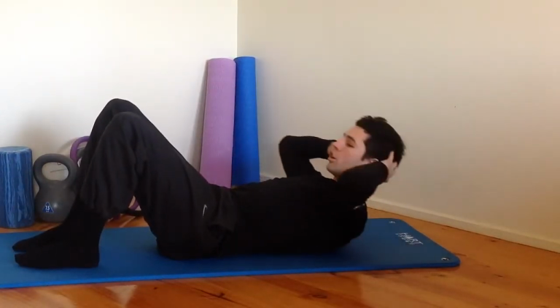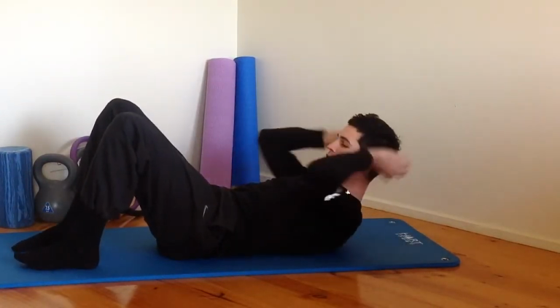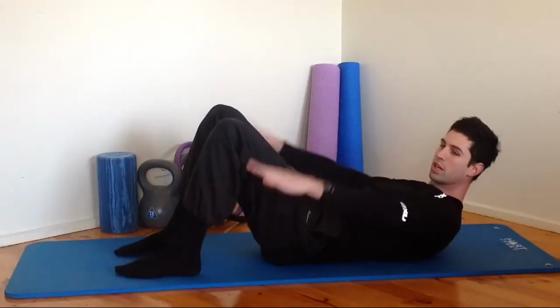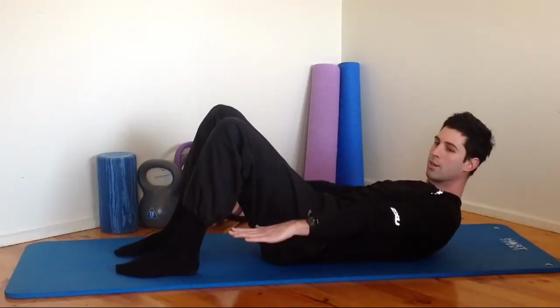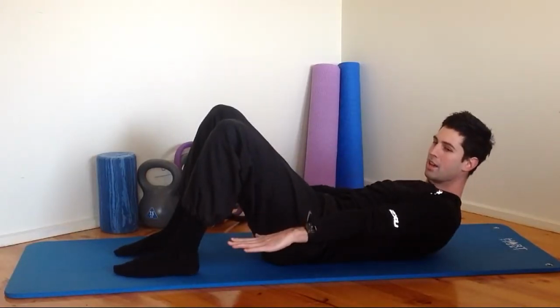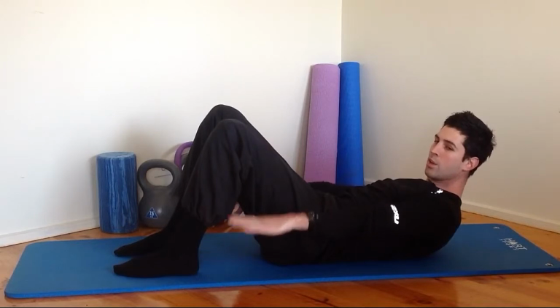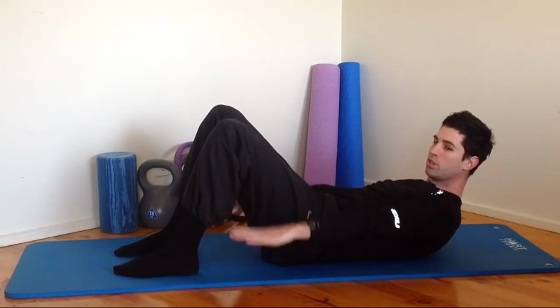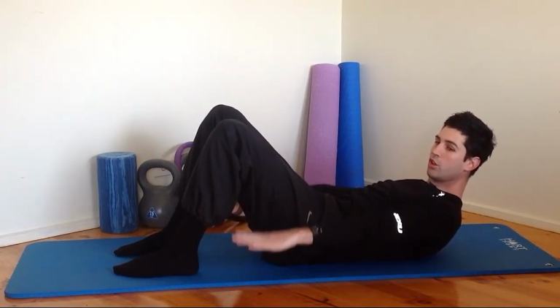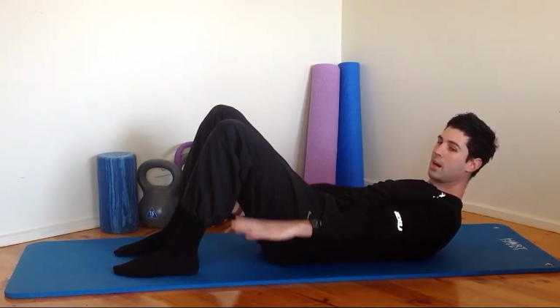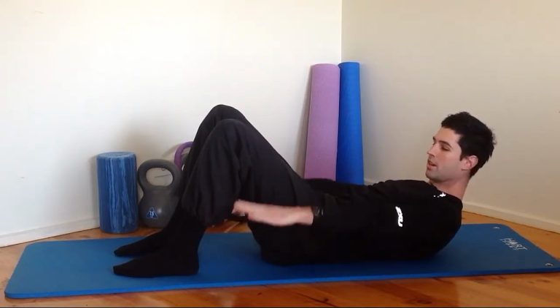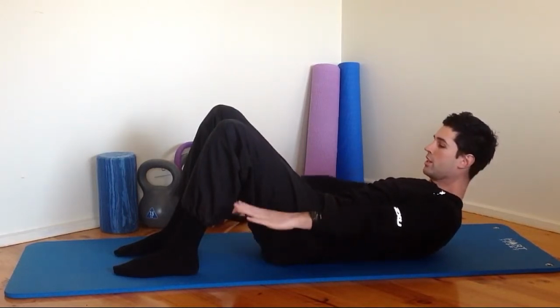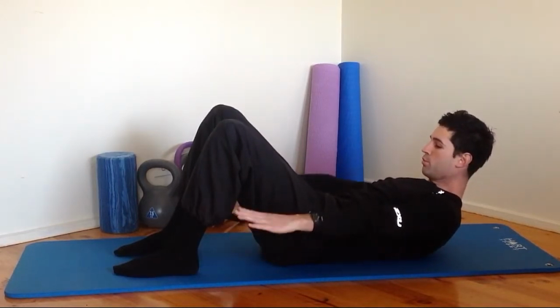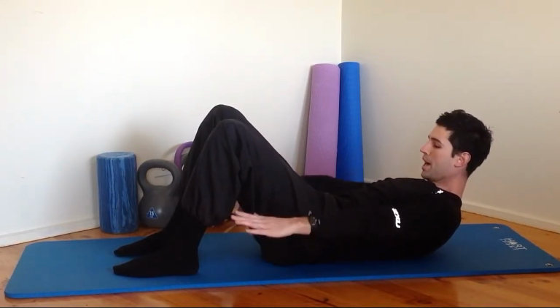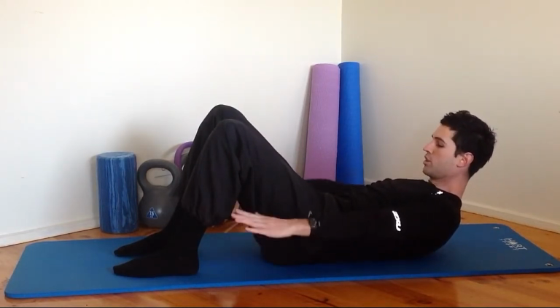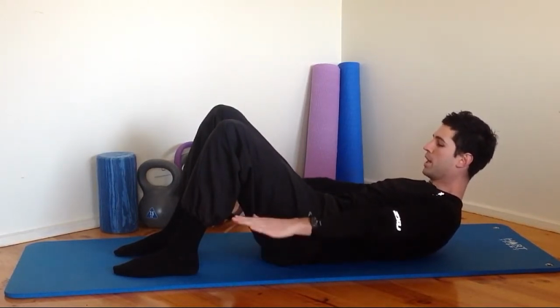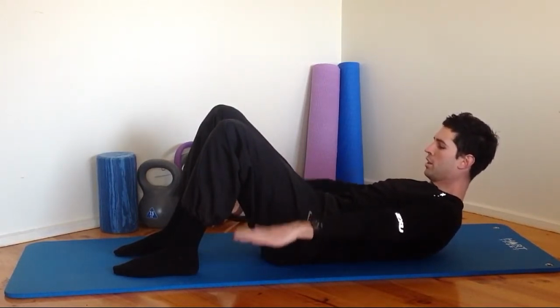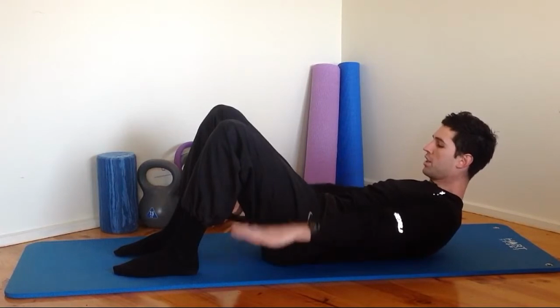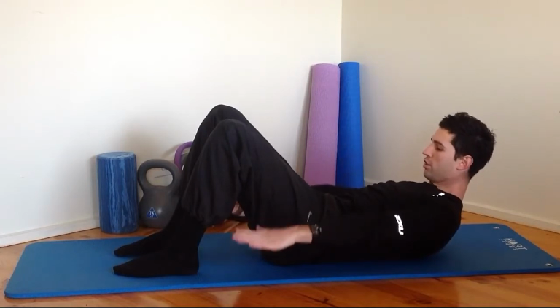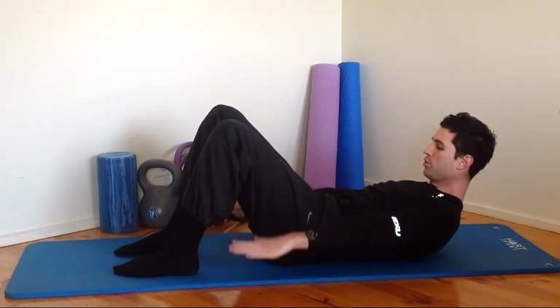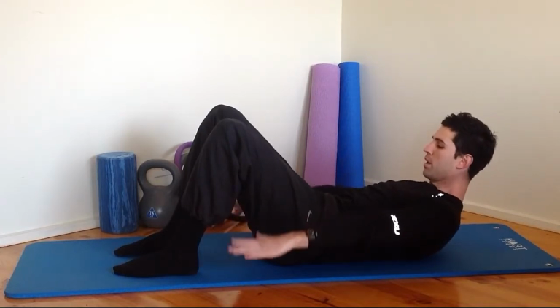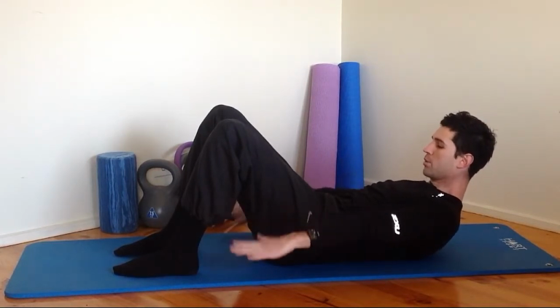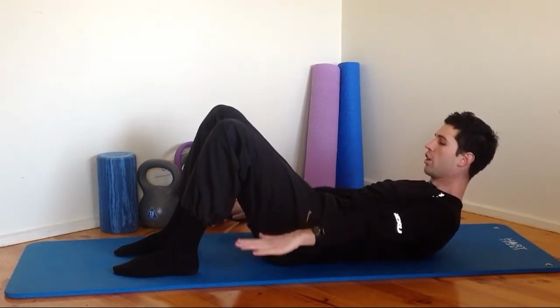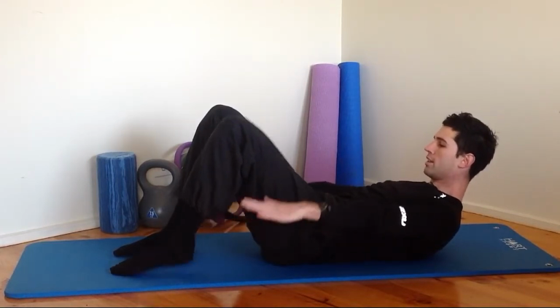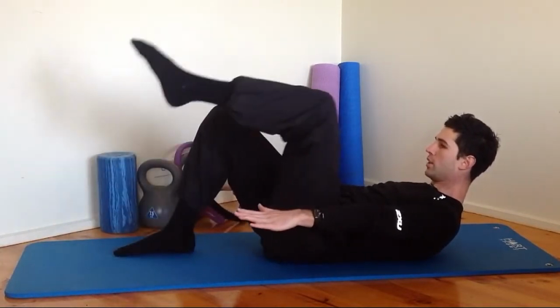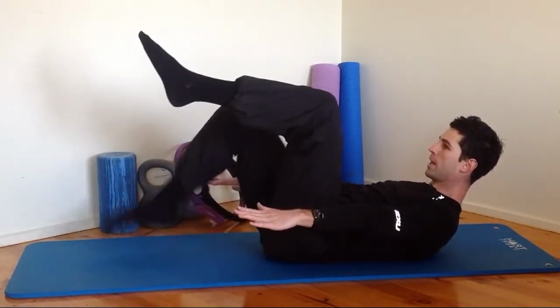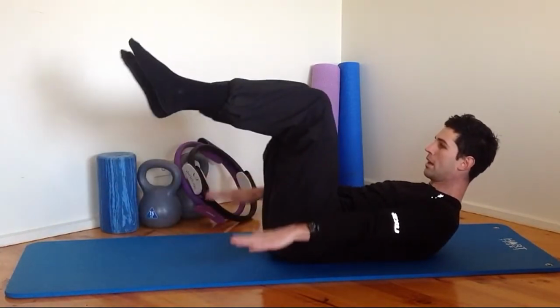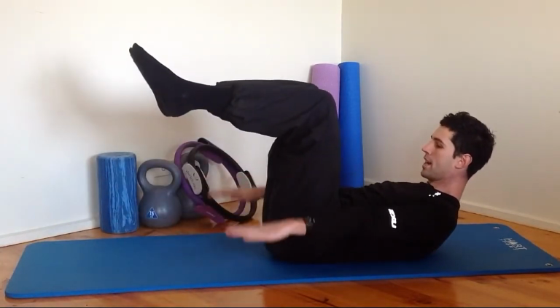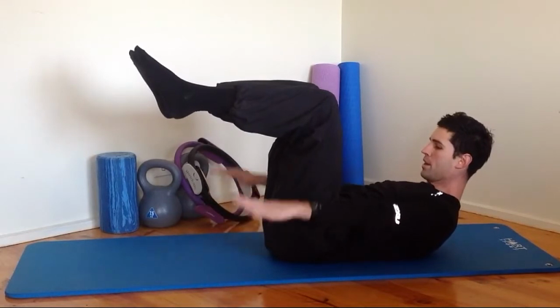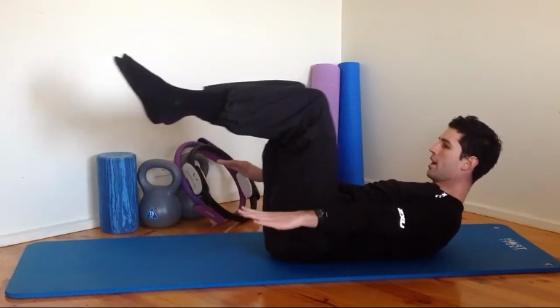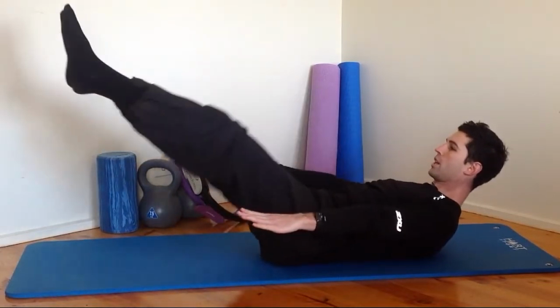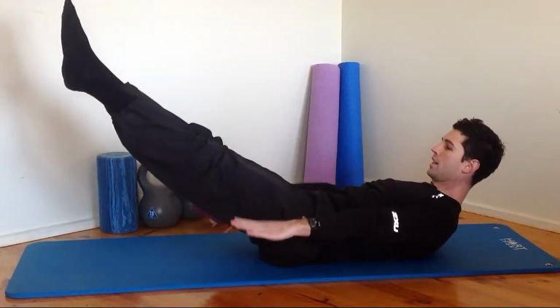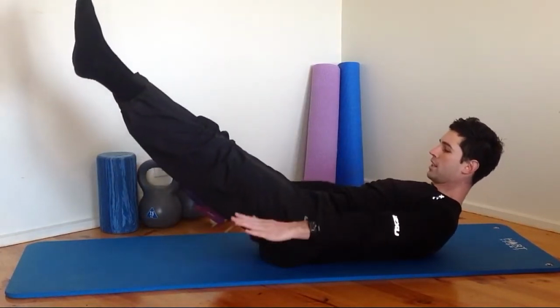I've got one more exercise. I want you to curl up and hold, reach your arms out, pulsing your hands up and down. These are called hundreds in Pilates — we do these for a hundred pulses, but today we're just going to go 30 seconds. If you can, make it harder: feet up. Harder again: legs extended.